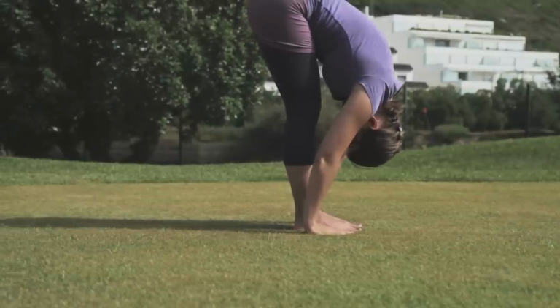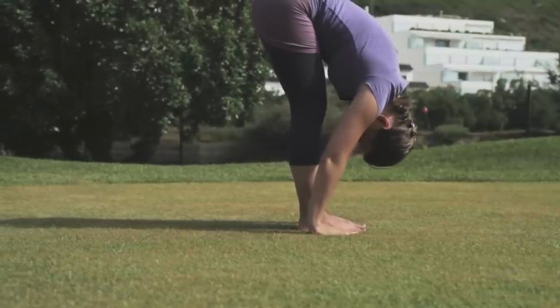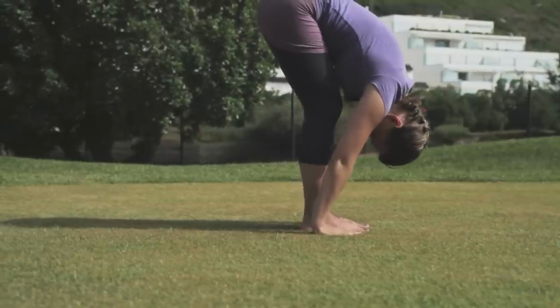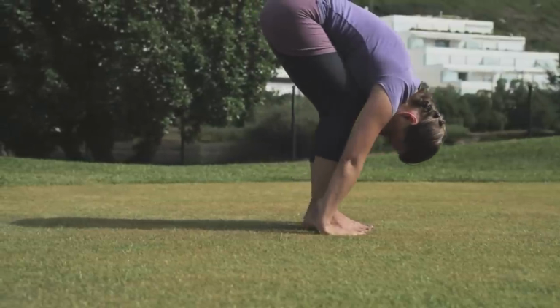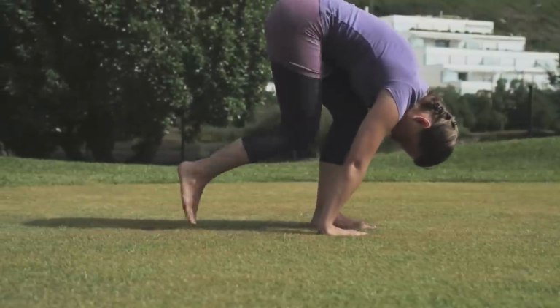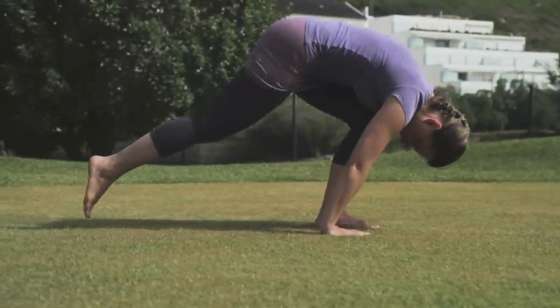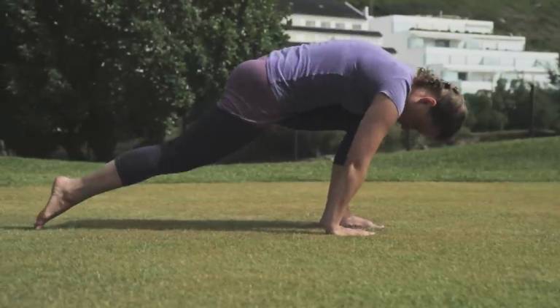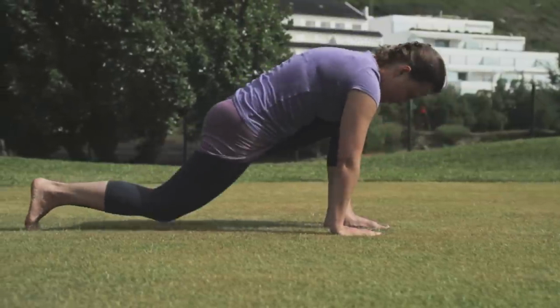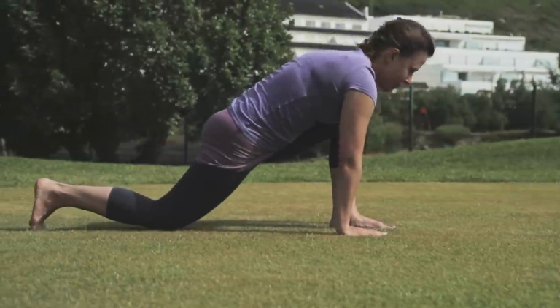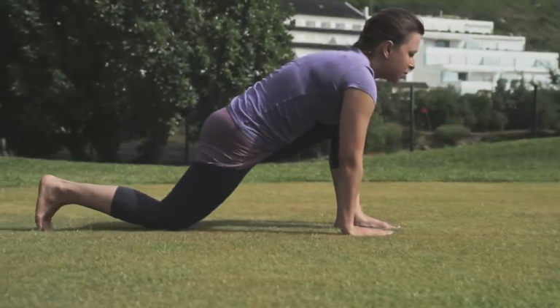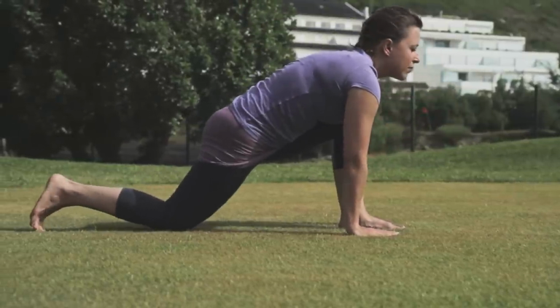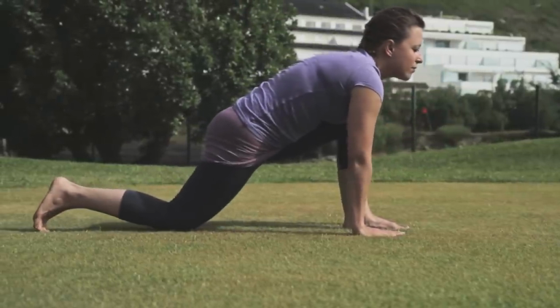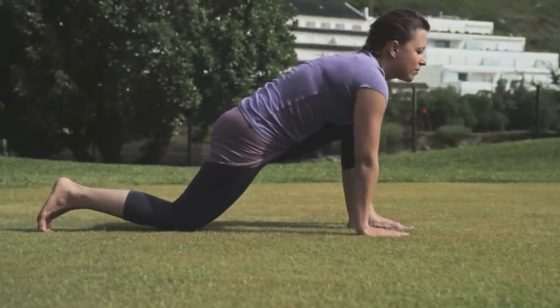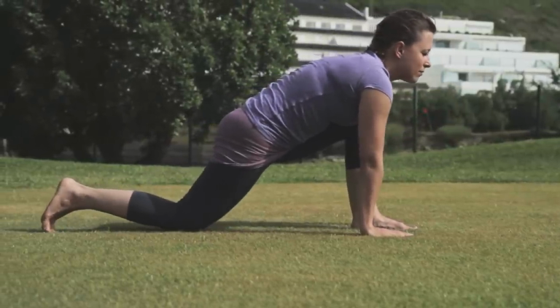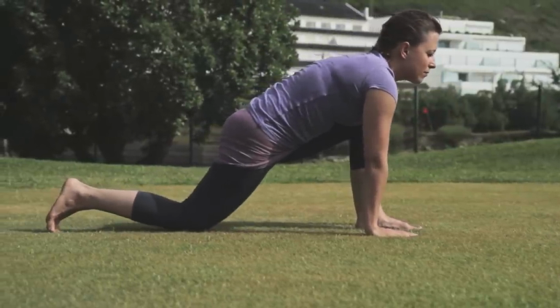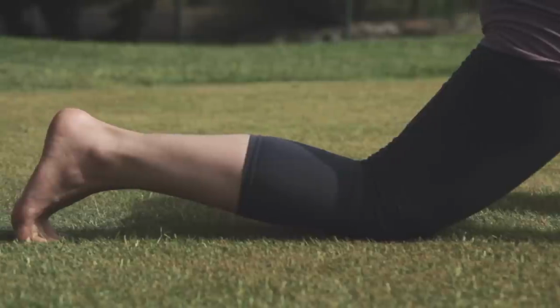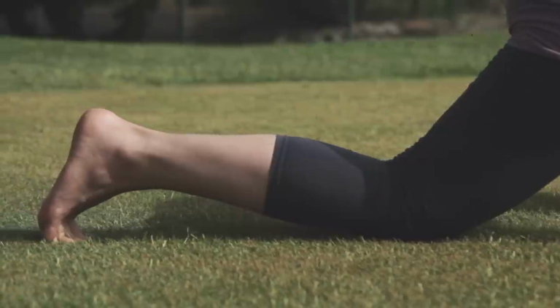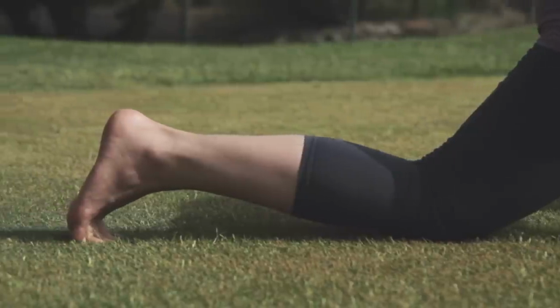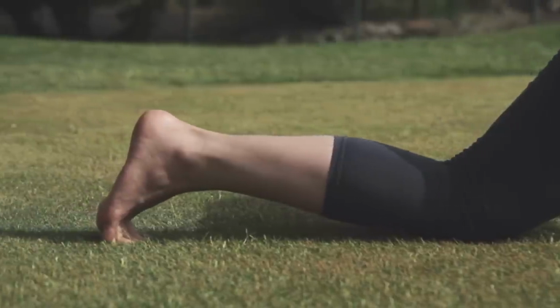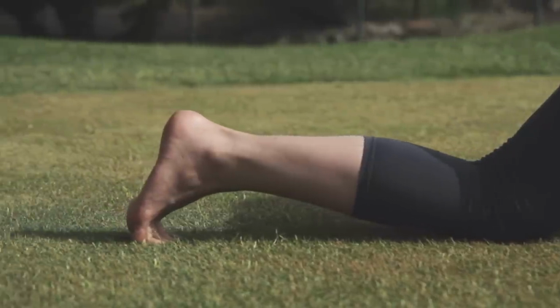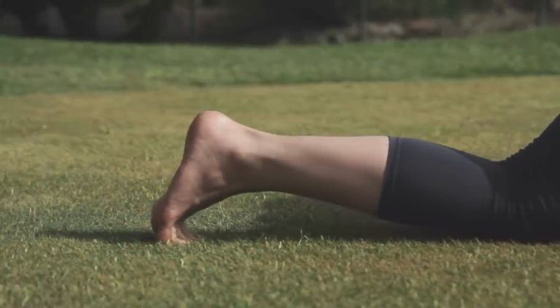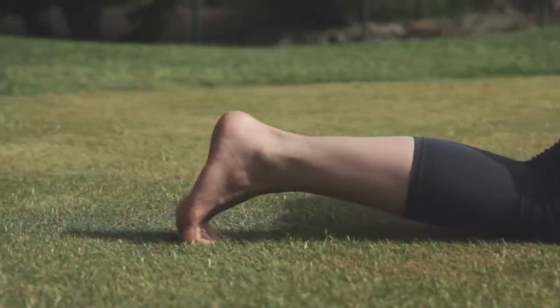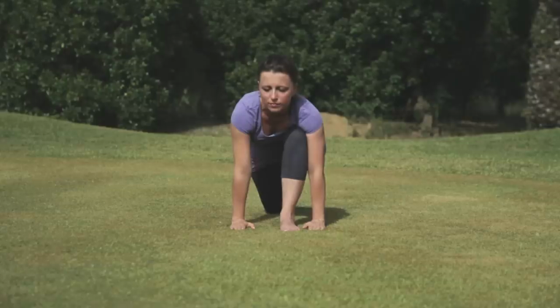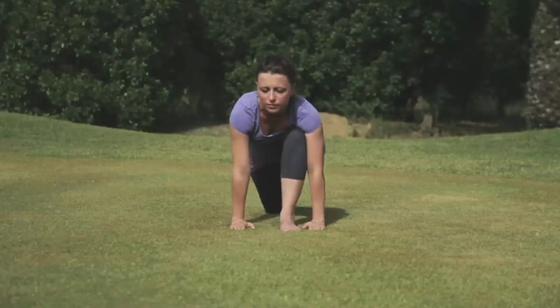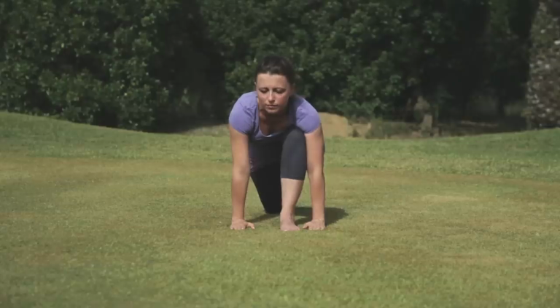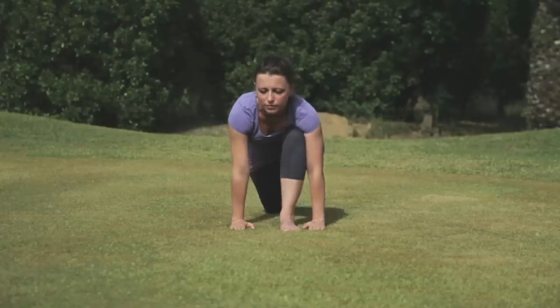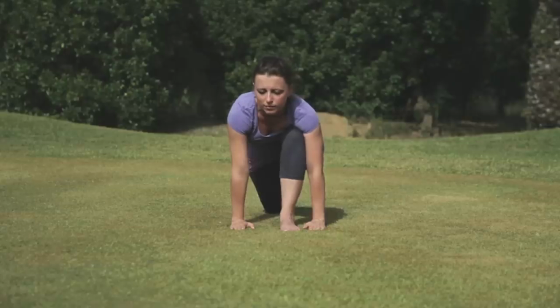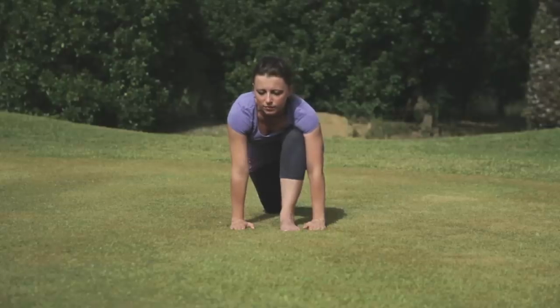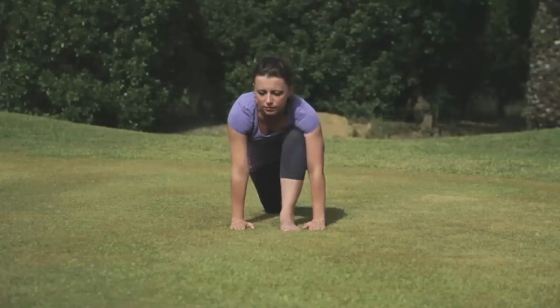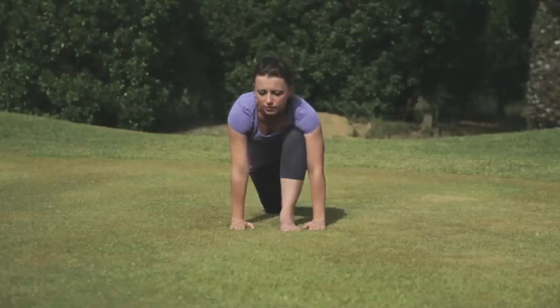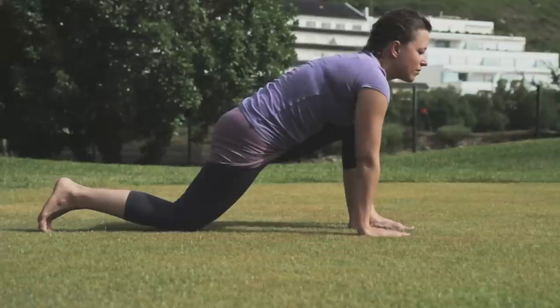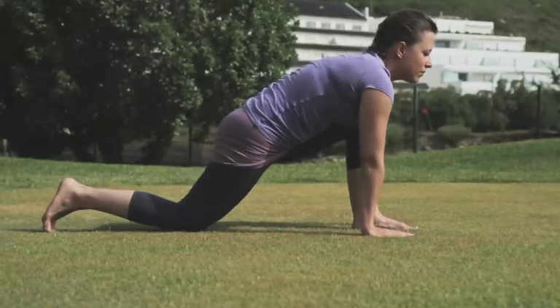Breathe in and bring your right foot back as far as you can. Drop the knee to the ground, the hips forward, and look up in equestrian pose.